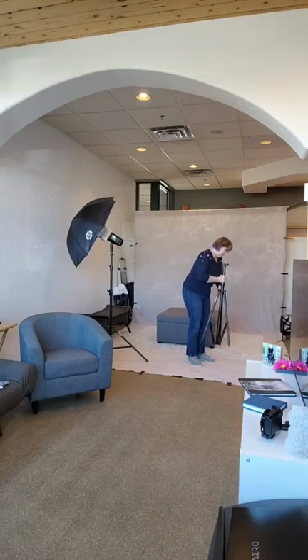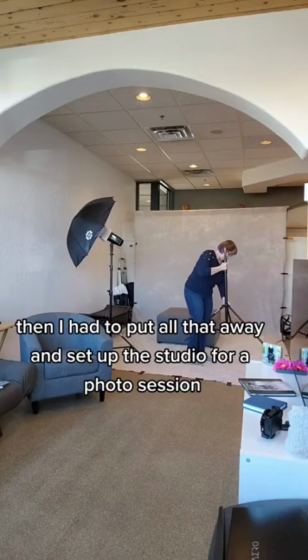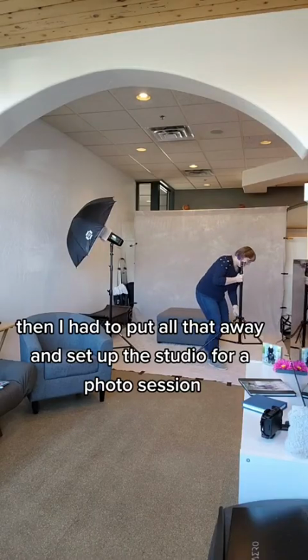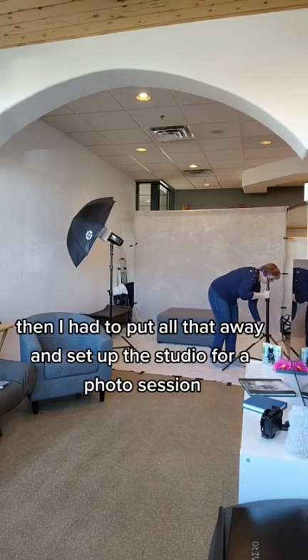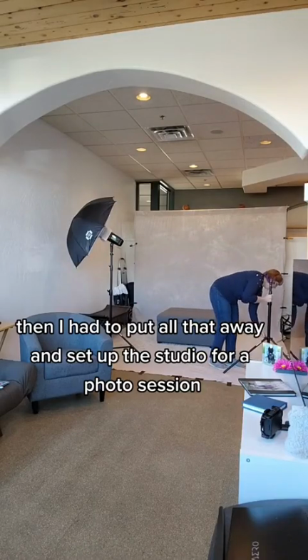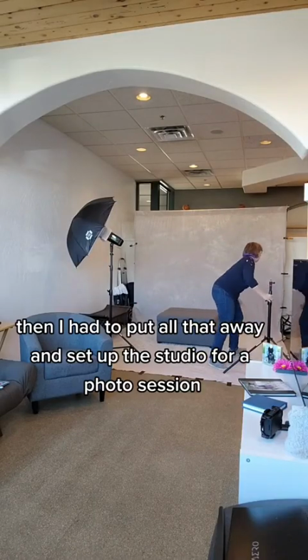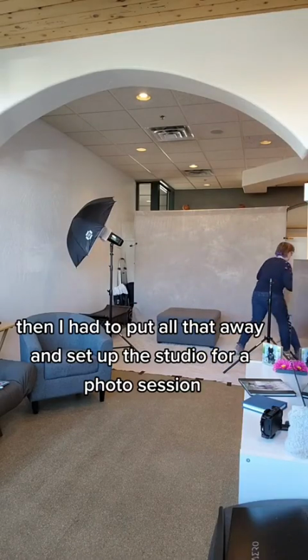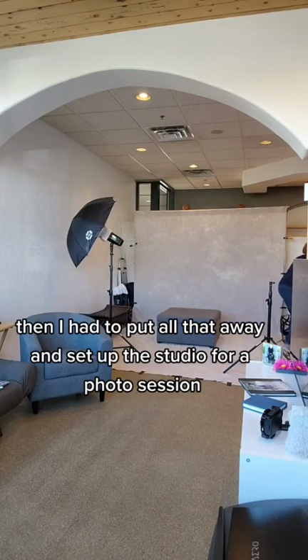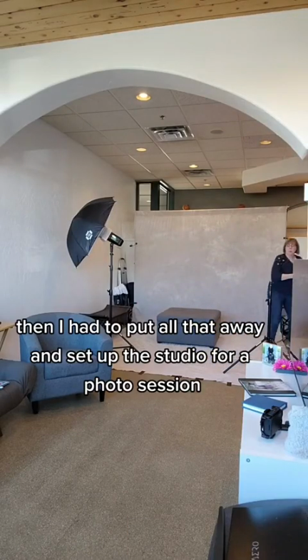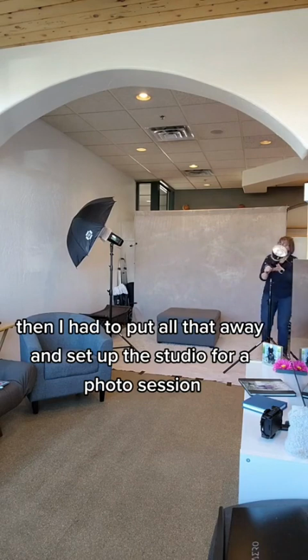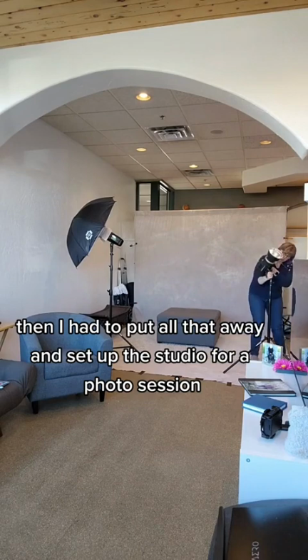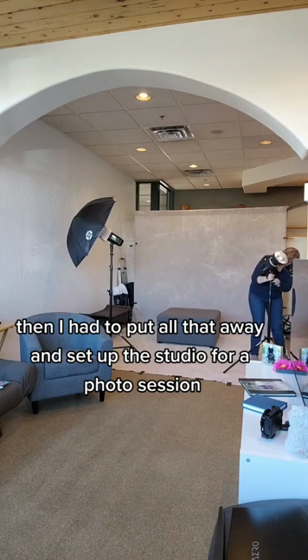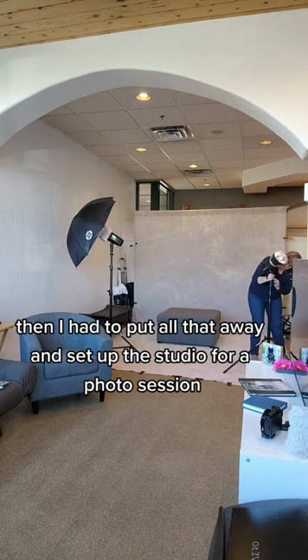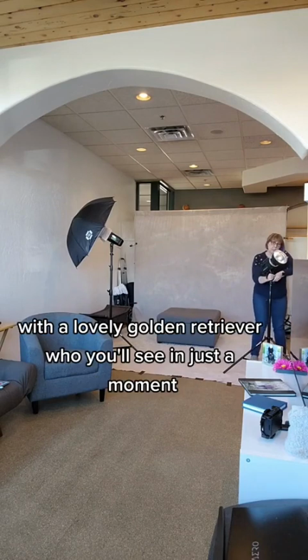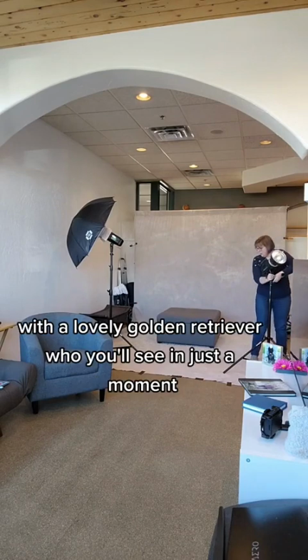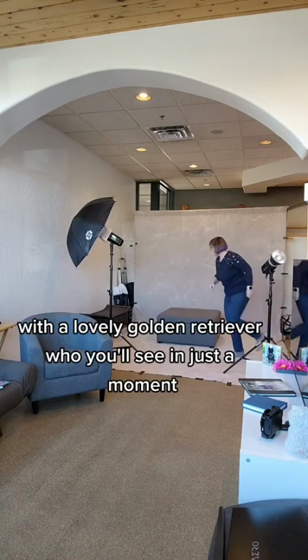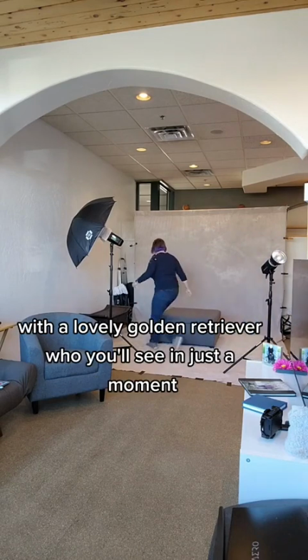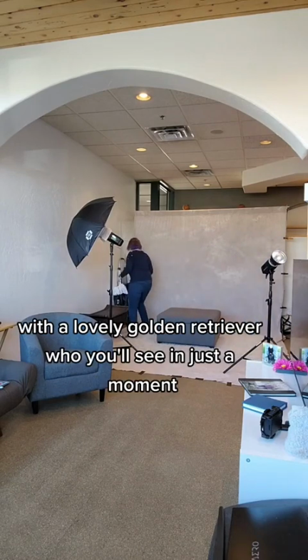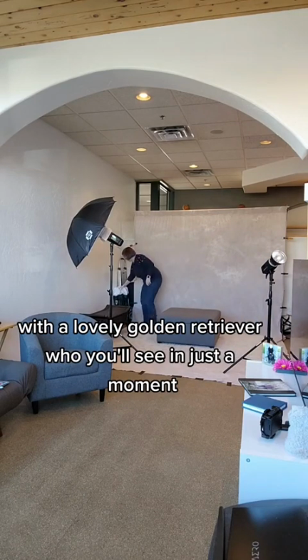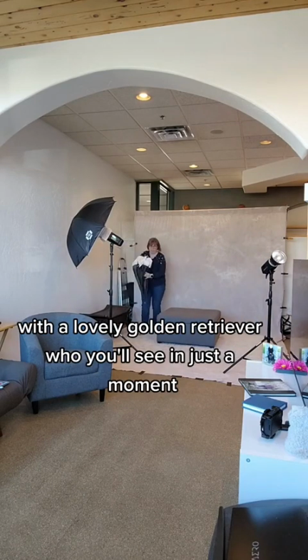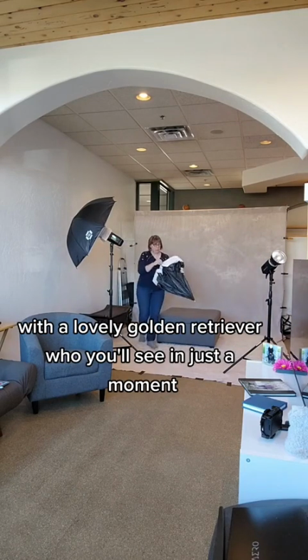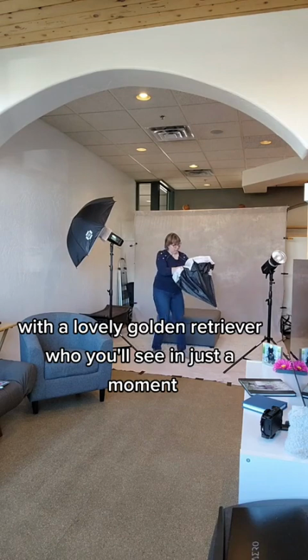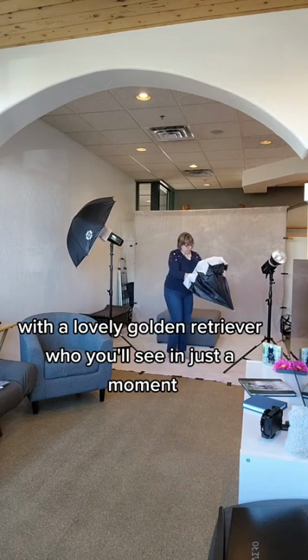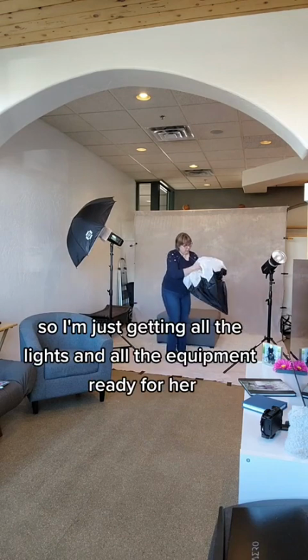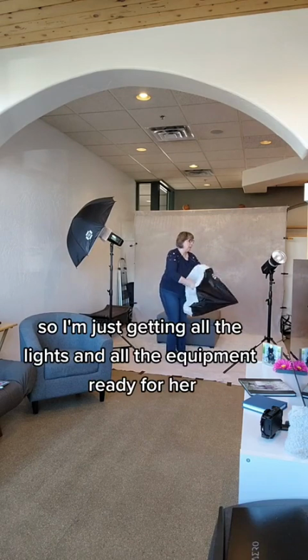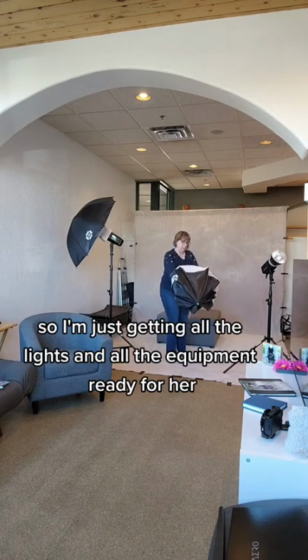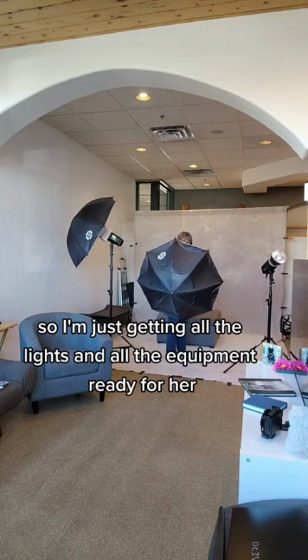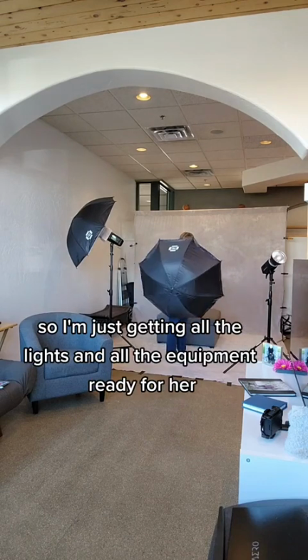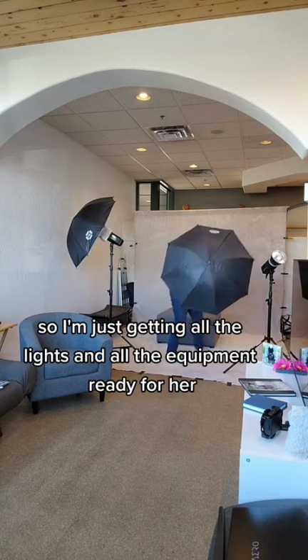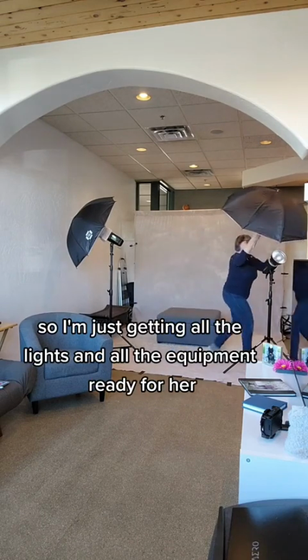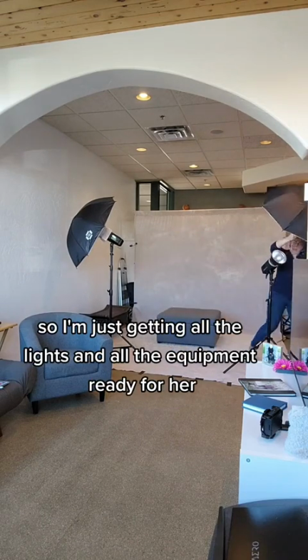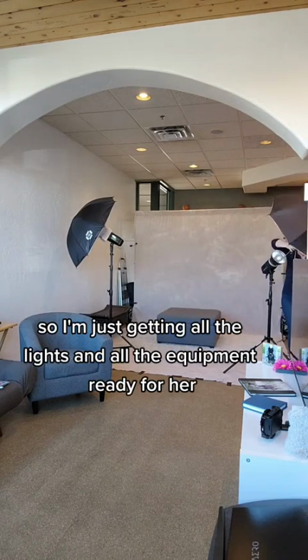Then I had to put all that away and set up the studio for a photo session with a lovely golden retriever who you'll see in just a moment. So I'm just getting all the lights and all the equipment ready for her.